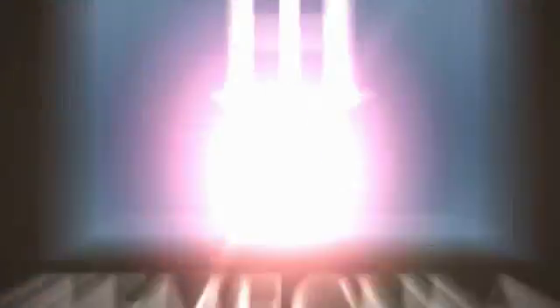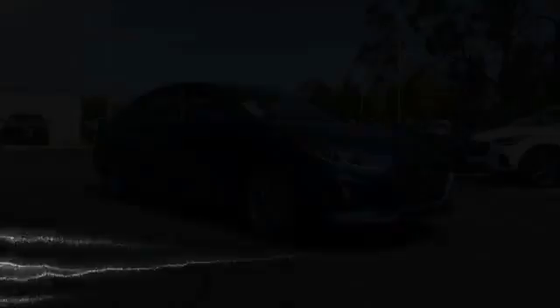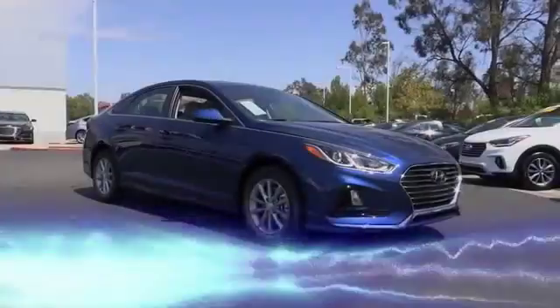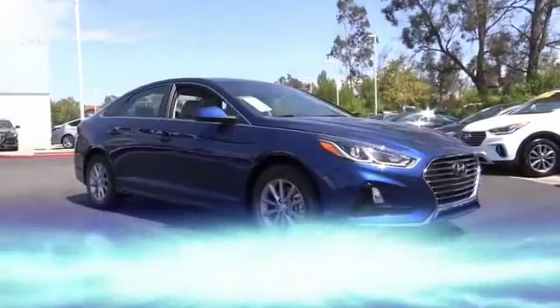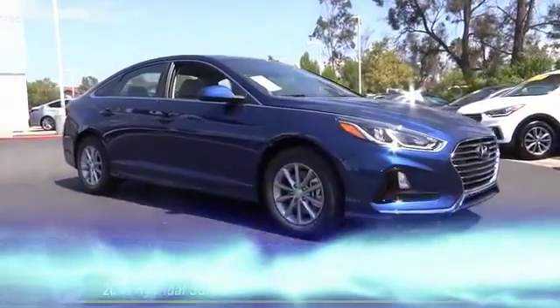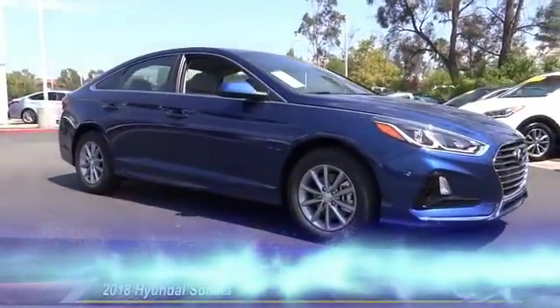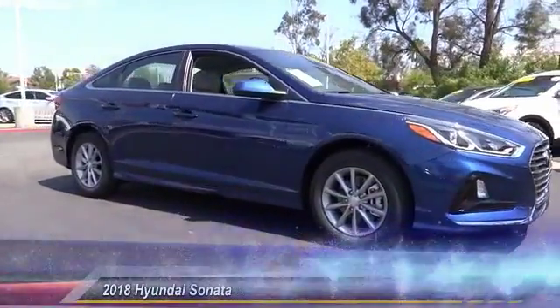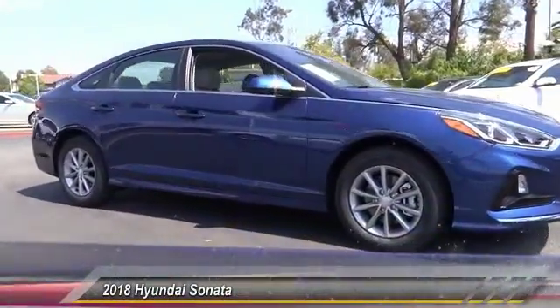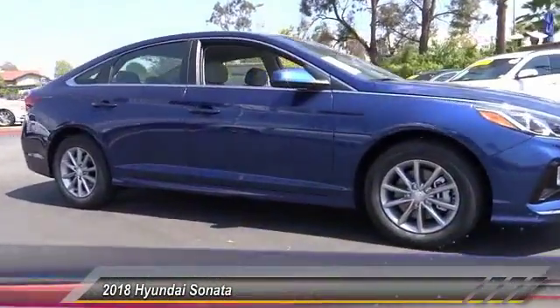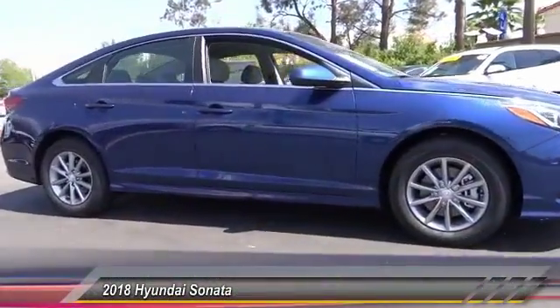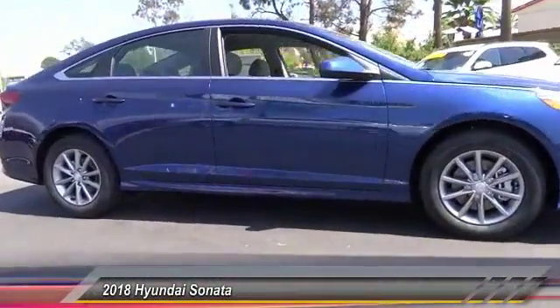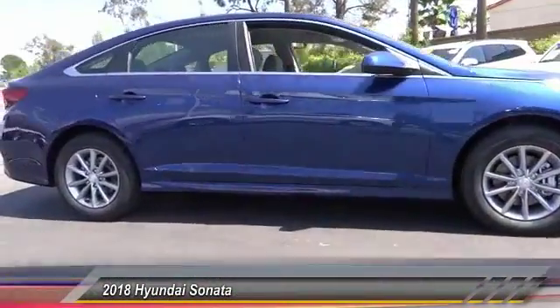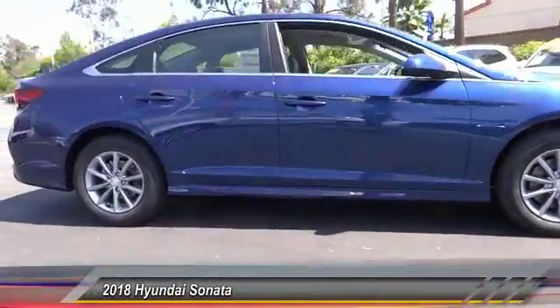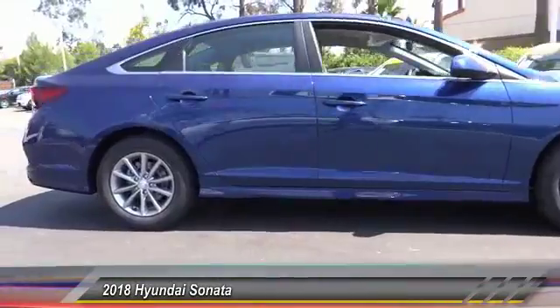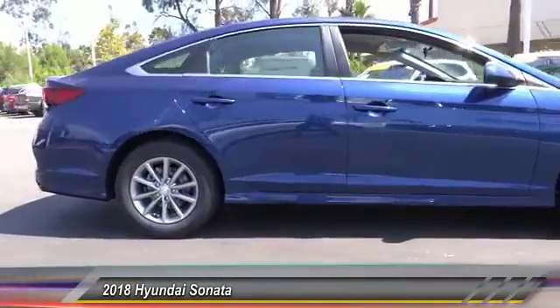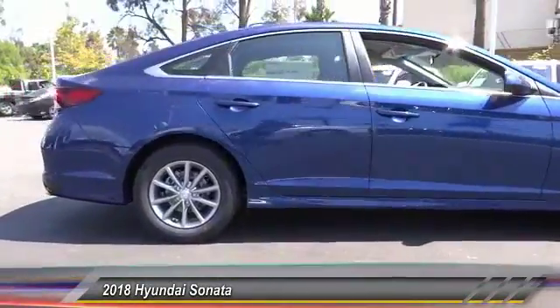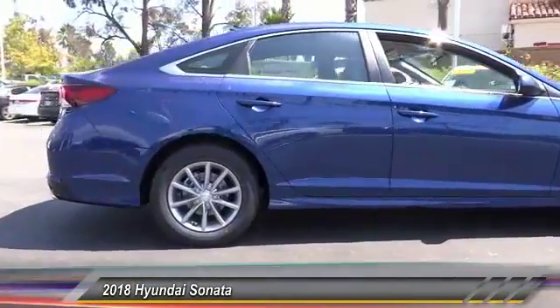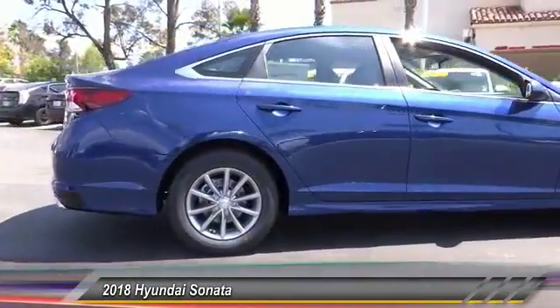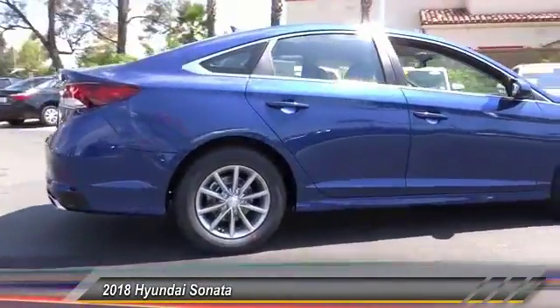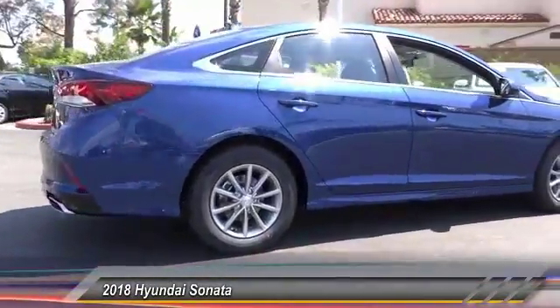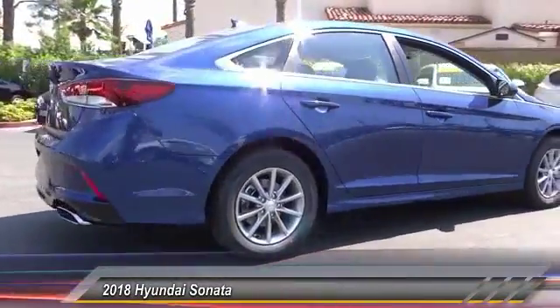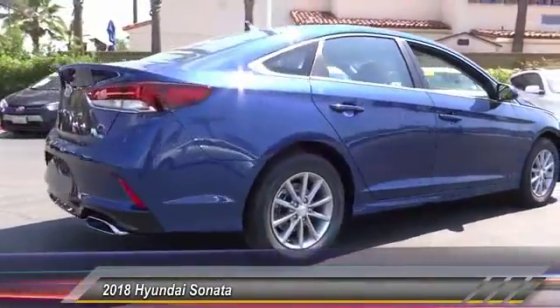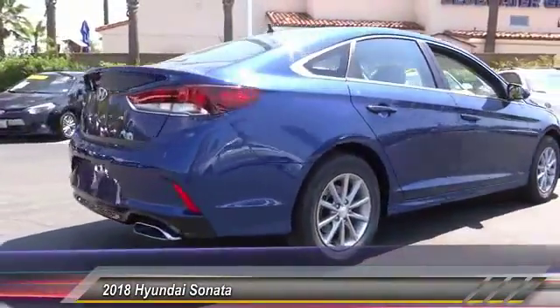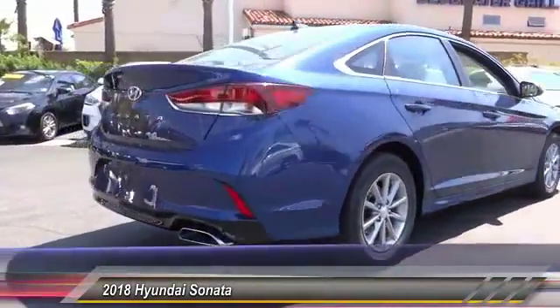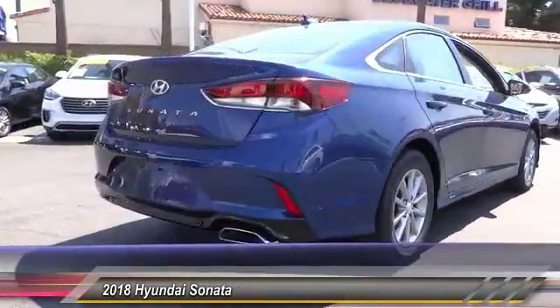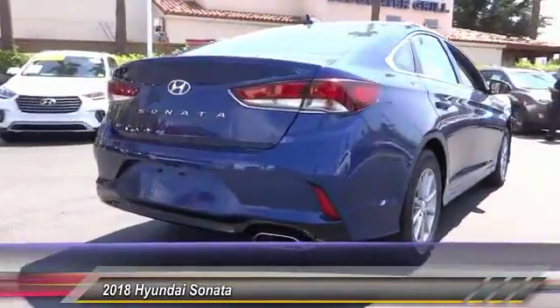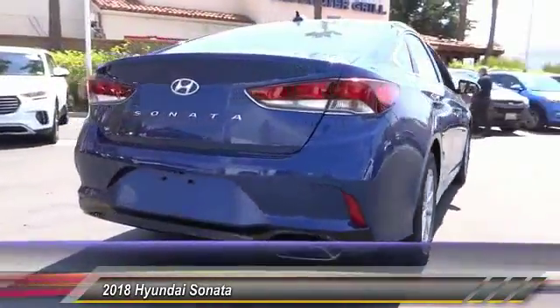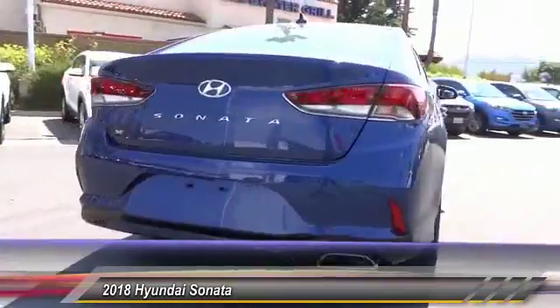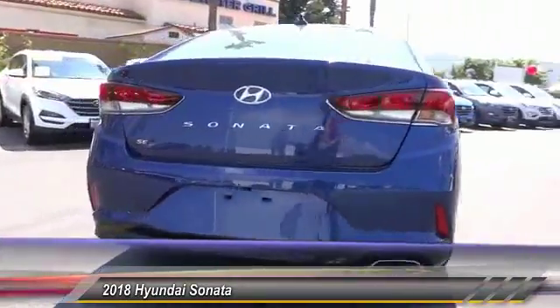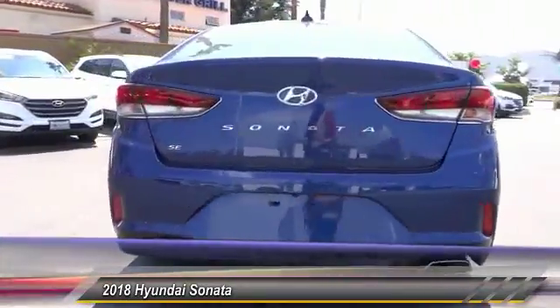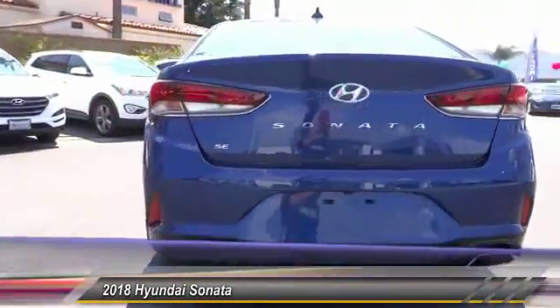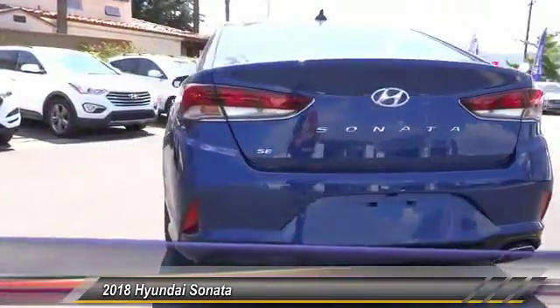The 2018 Sonata. The Sonata has a long list of technologically advanced interior features and options that make driving safer, more convenient, and much more fun.